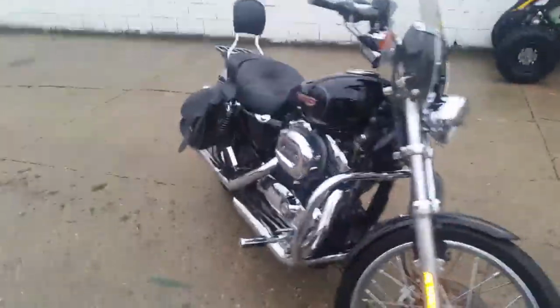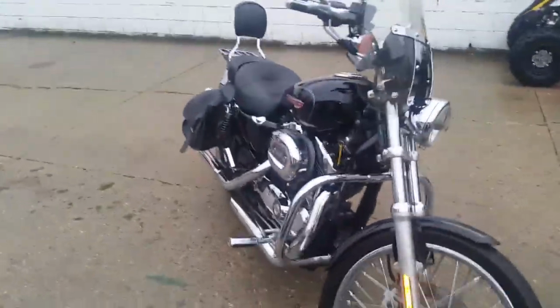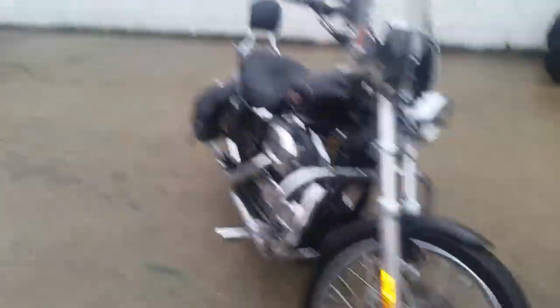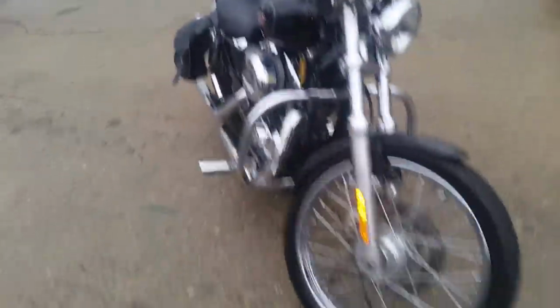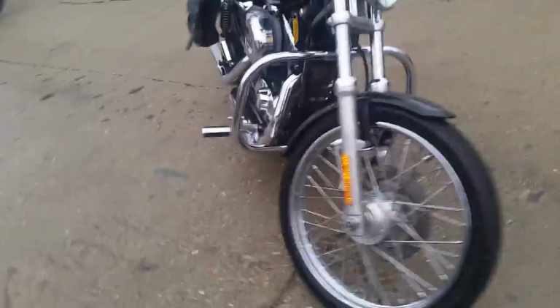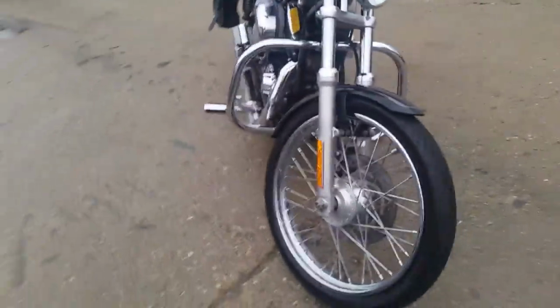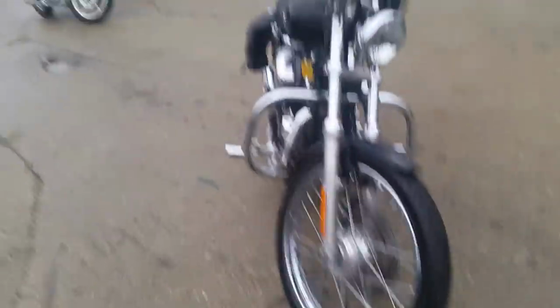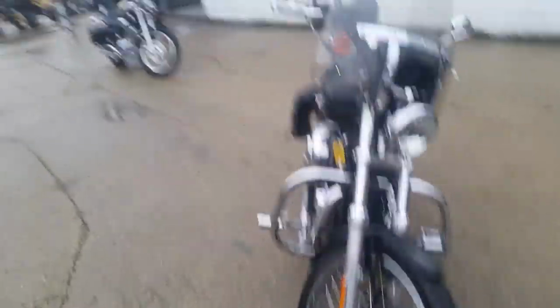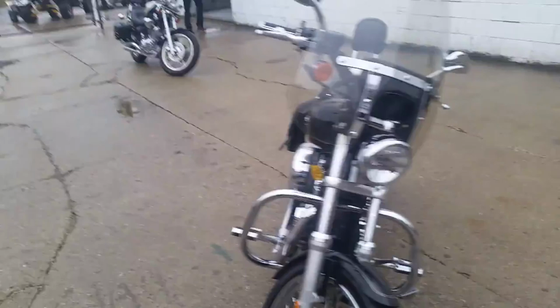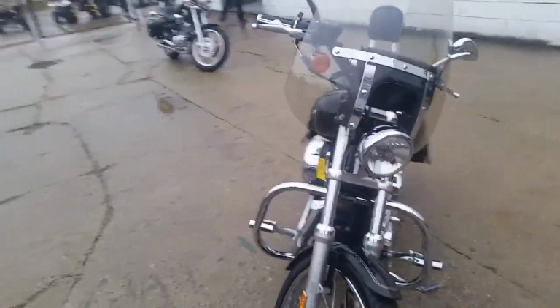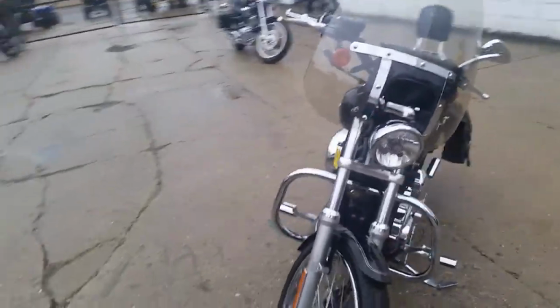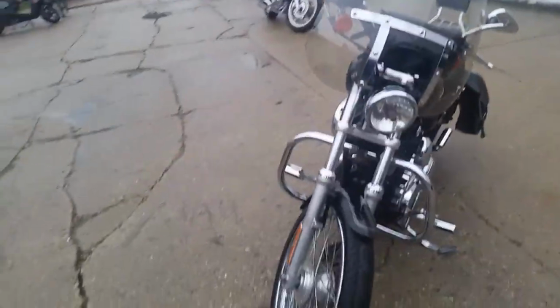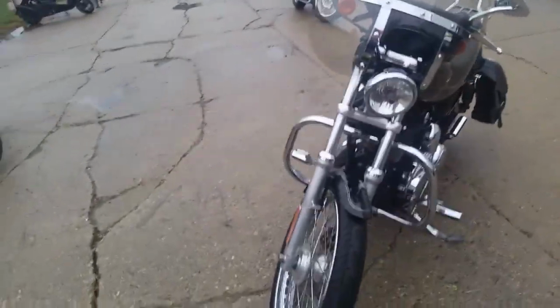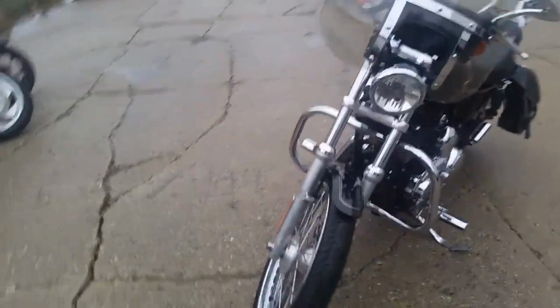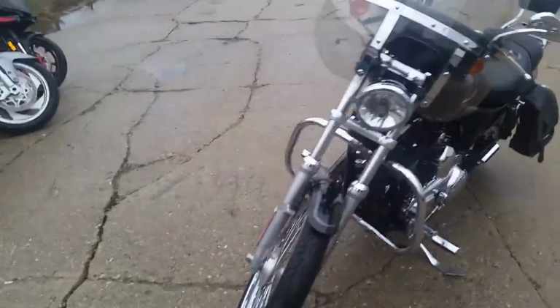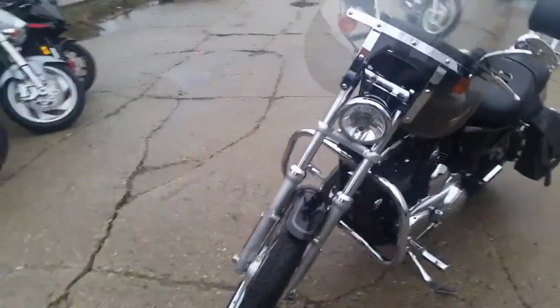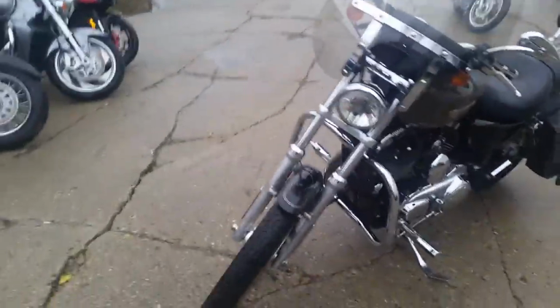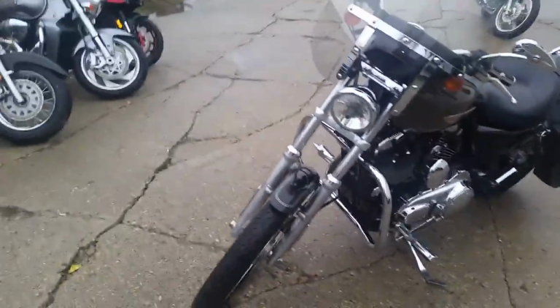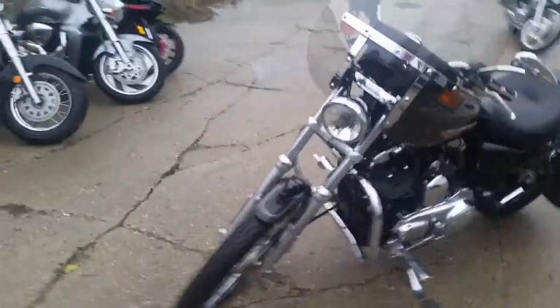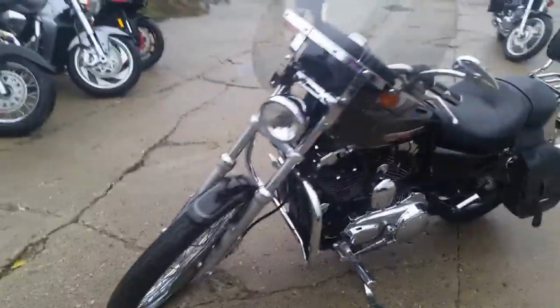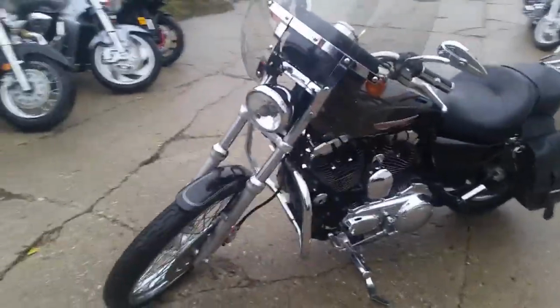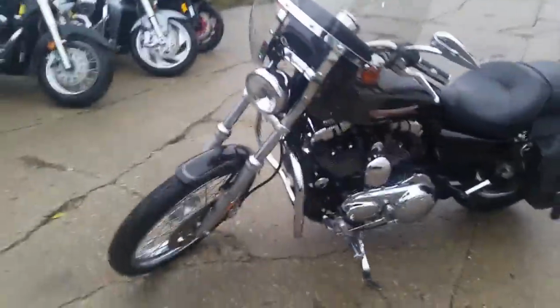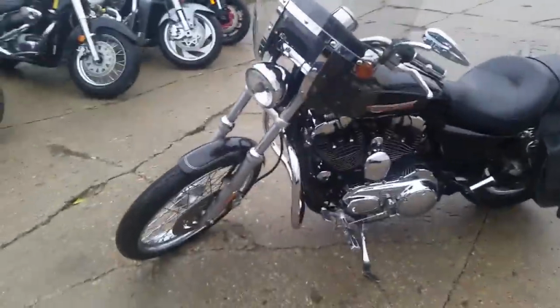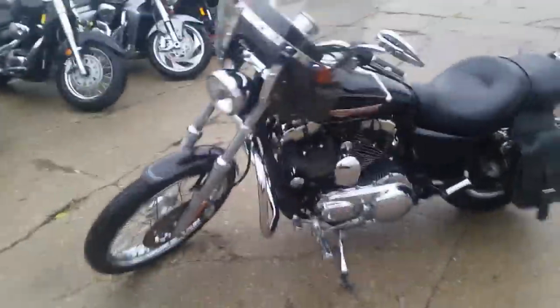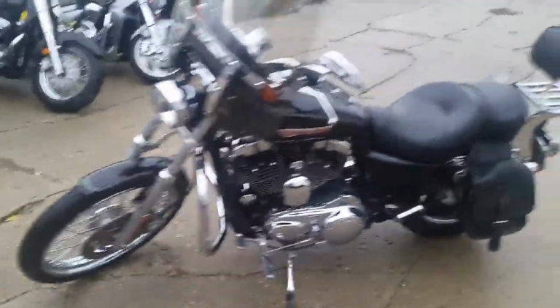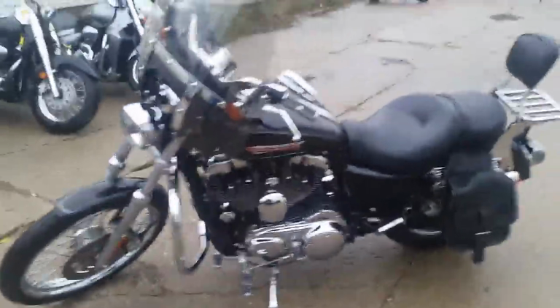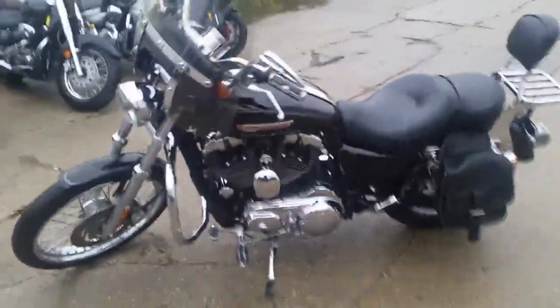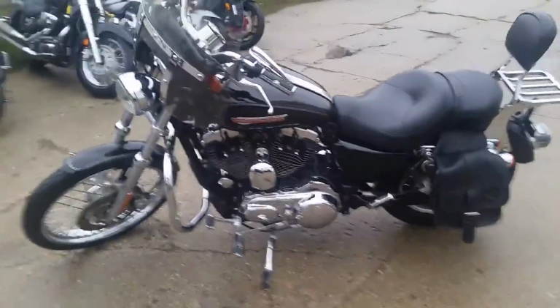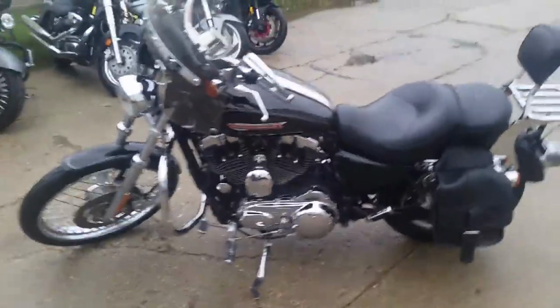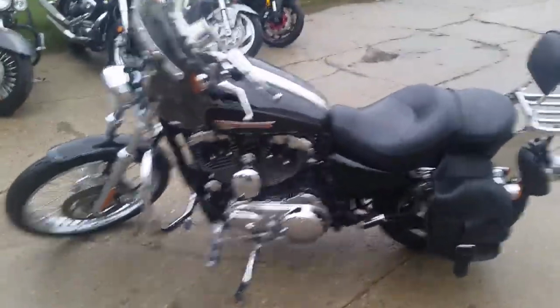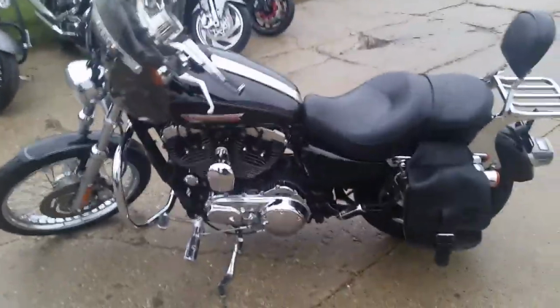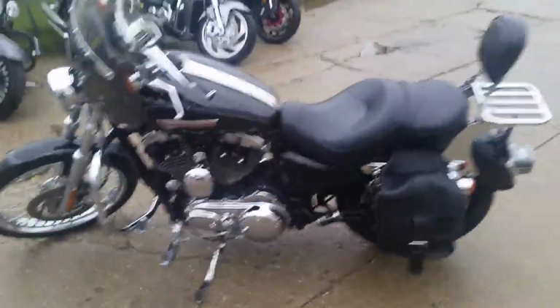It's a nice bike with all the extras. It's got a windshield, saddlebags, backrest, luggage rack, engine guard. This thing's loaded up. Tons of chrome. It's got a slash cut shorty exhaust.